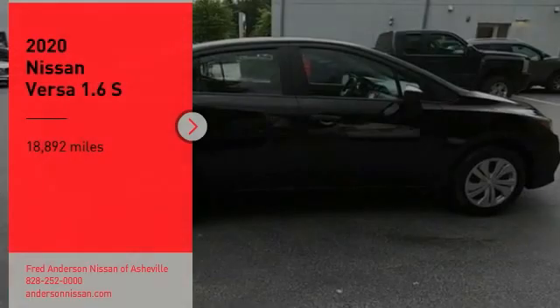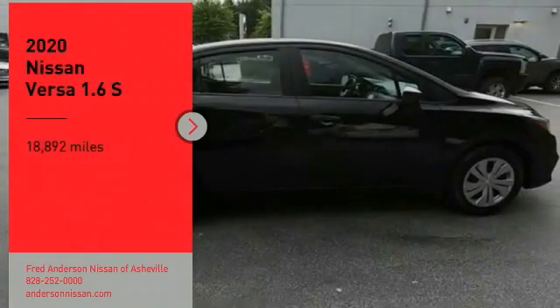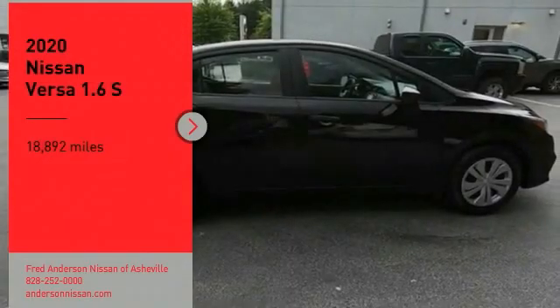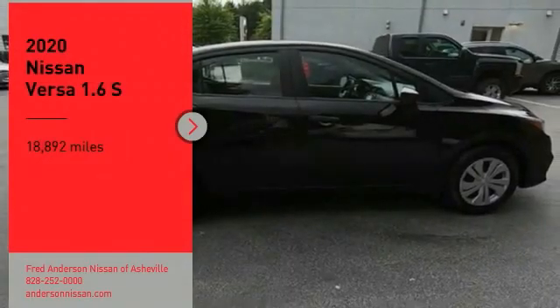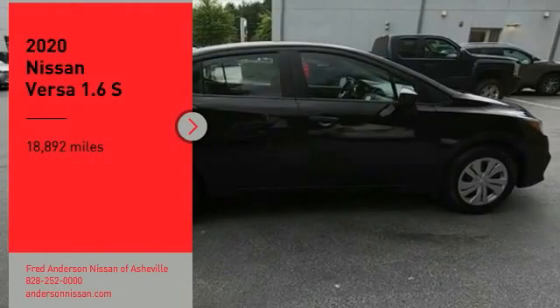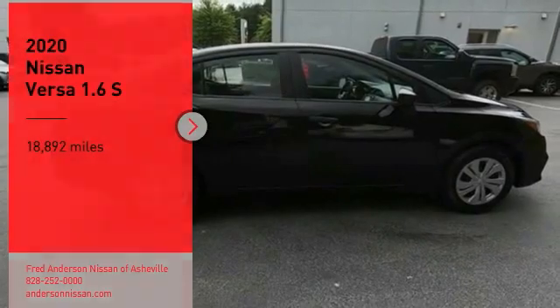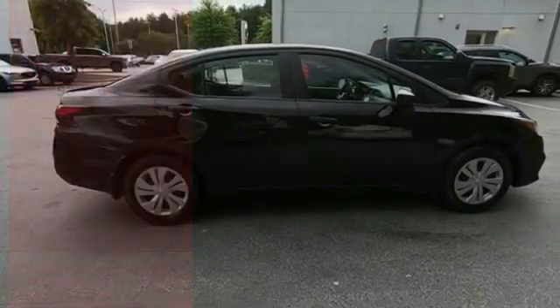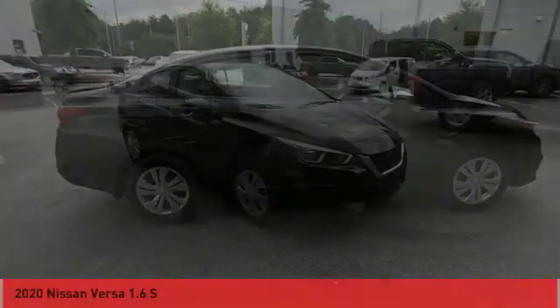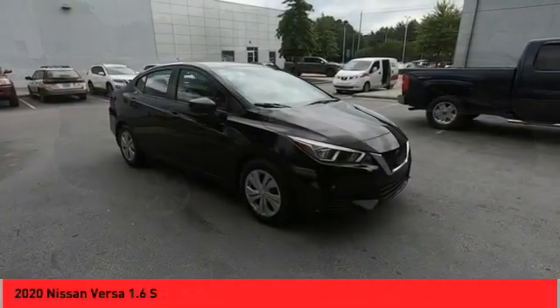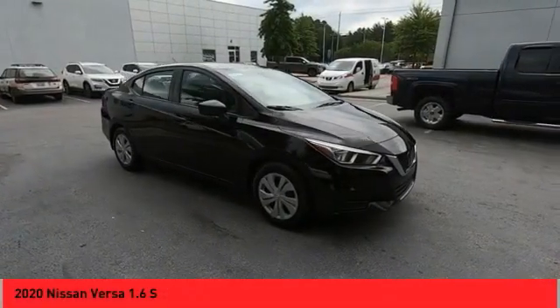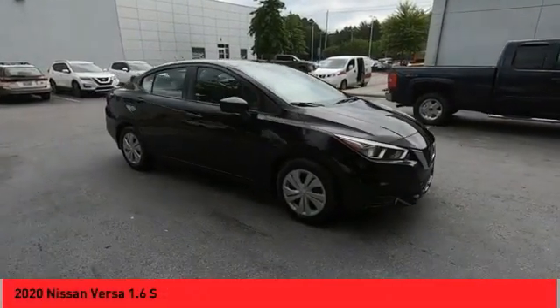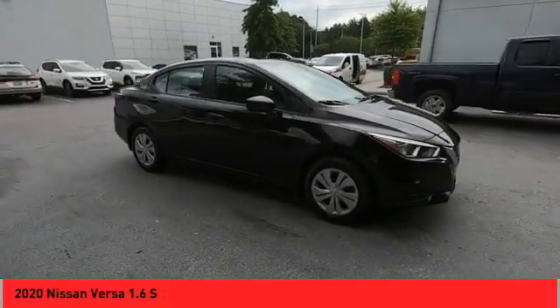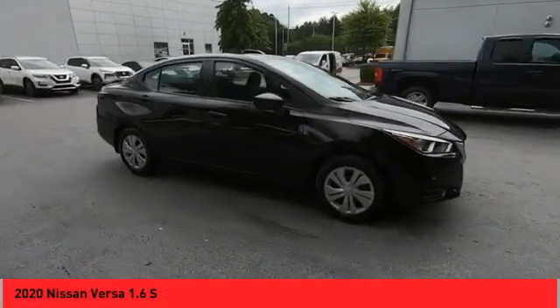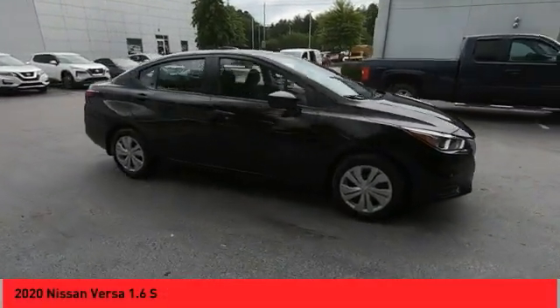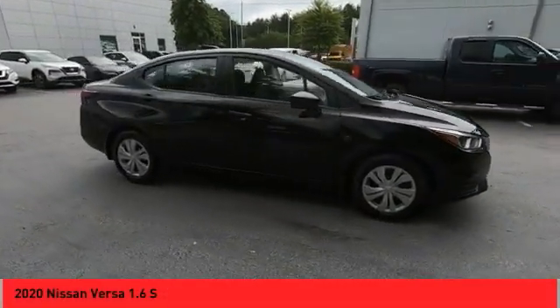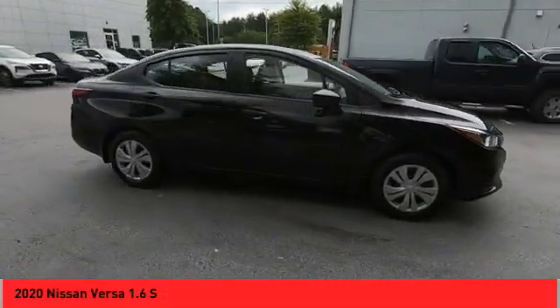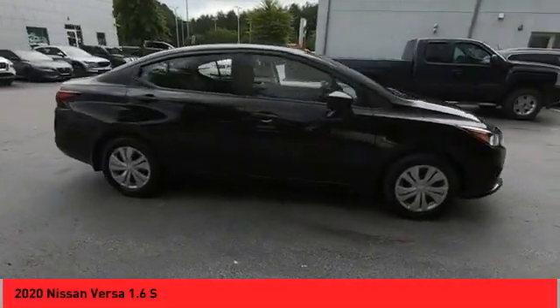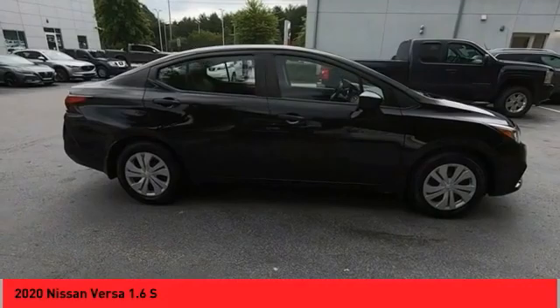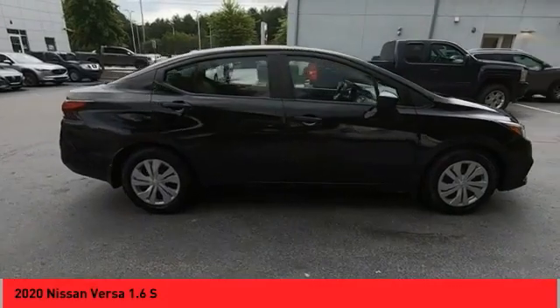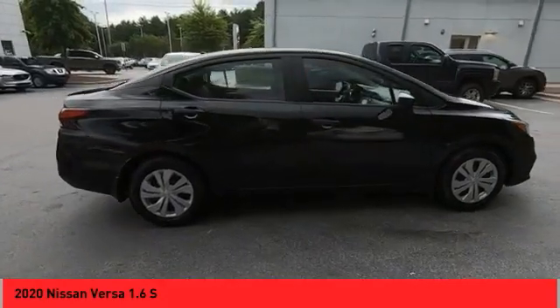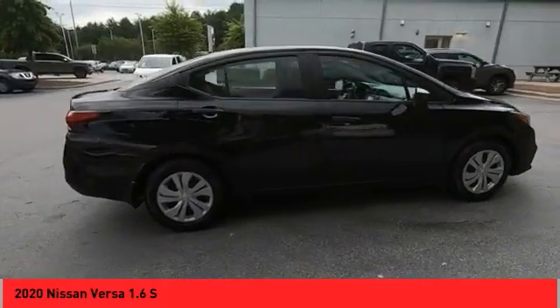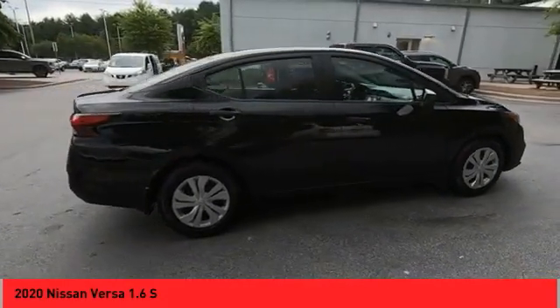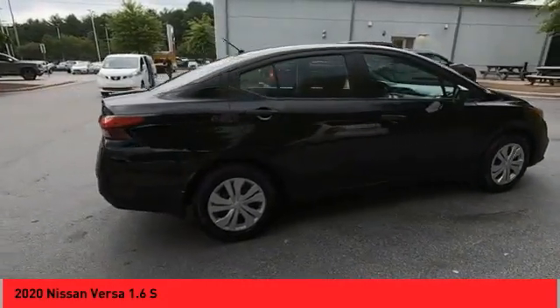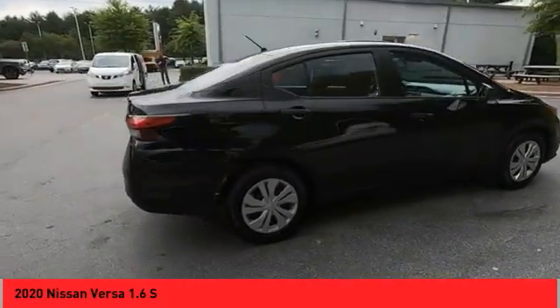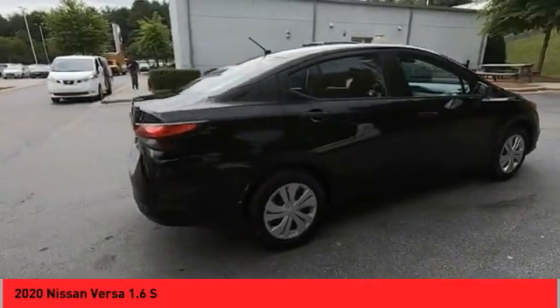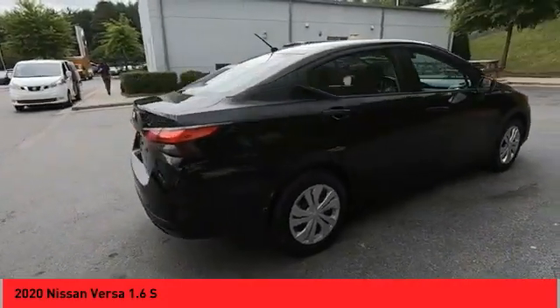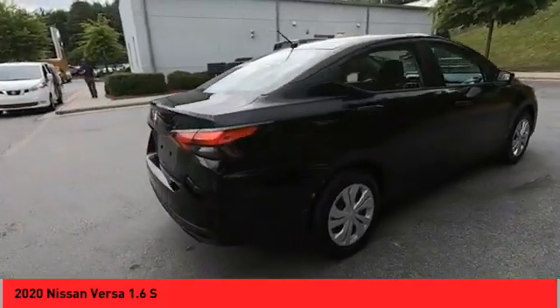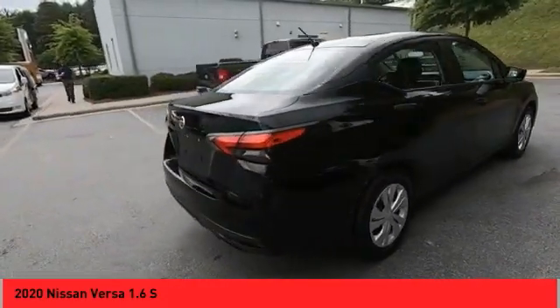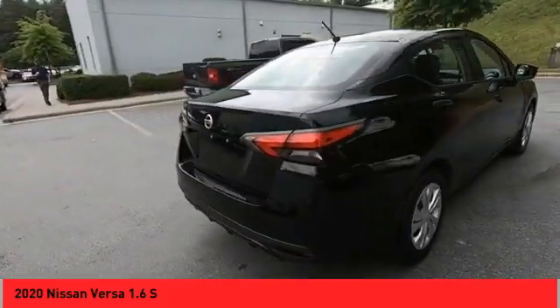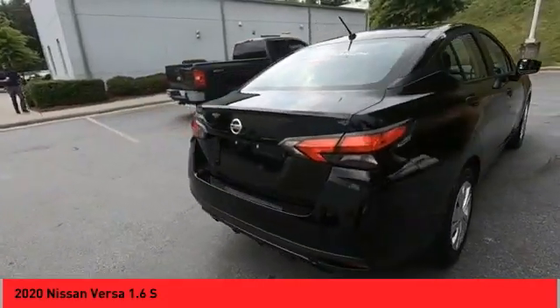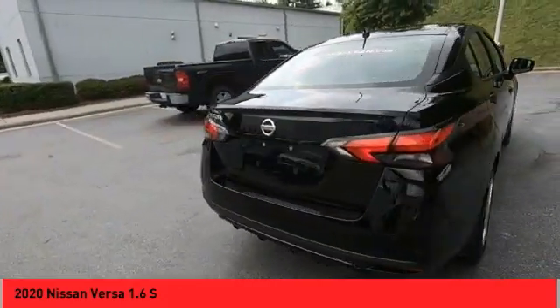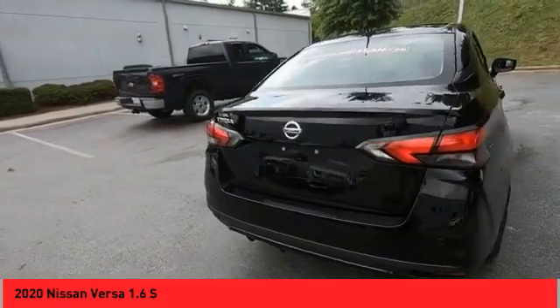Stop by and take a look at the 2020 Versa with its roomy and inviting interior, impressive technology, and exceptional gas mileage. The Nissan Versa is smart to own and fun to drive.